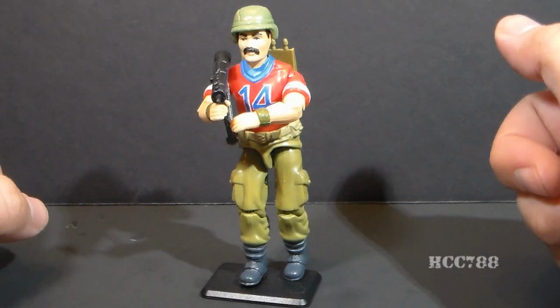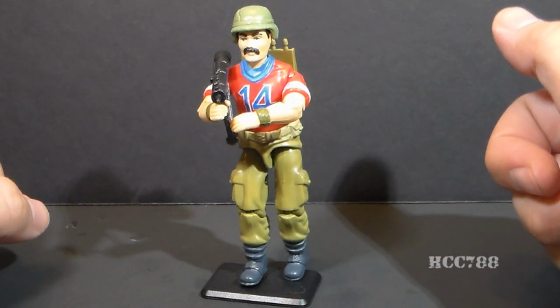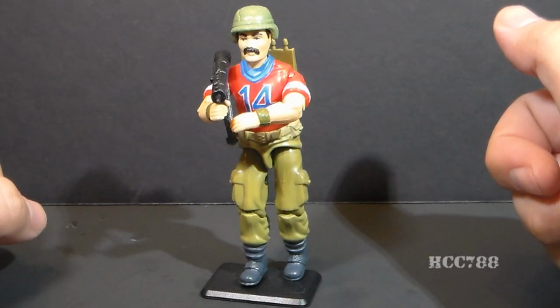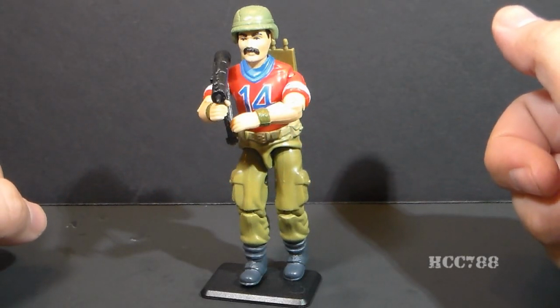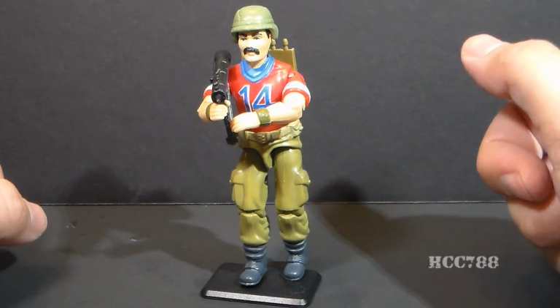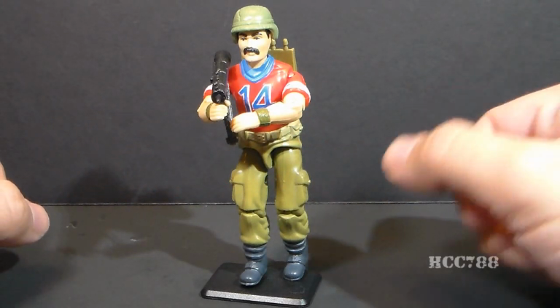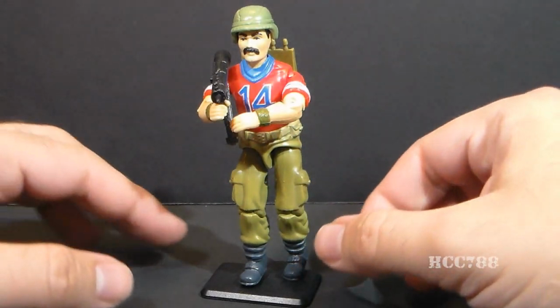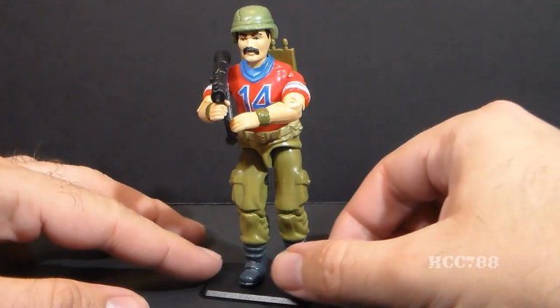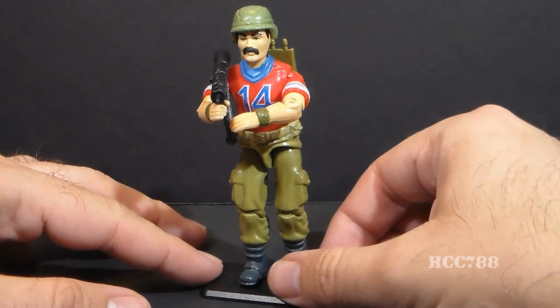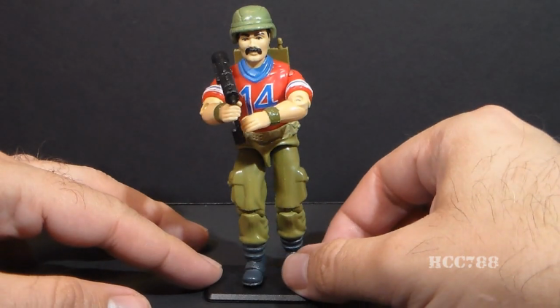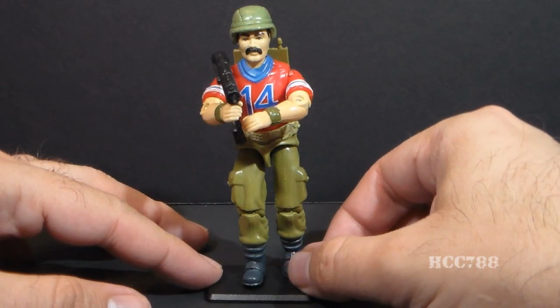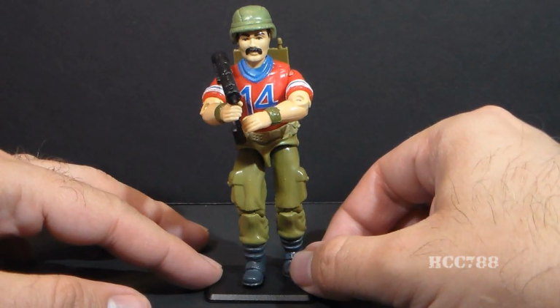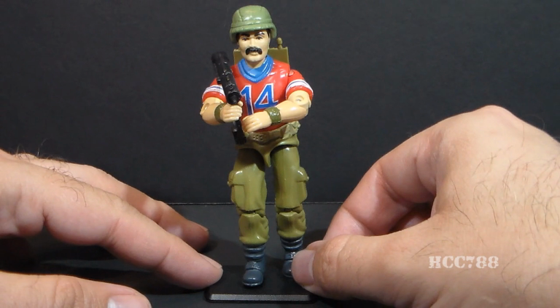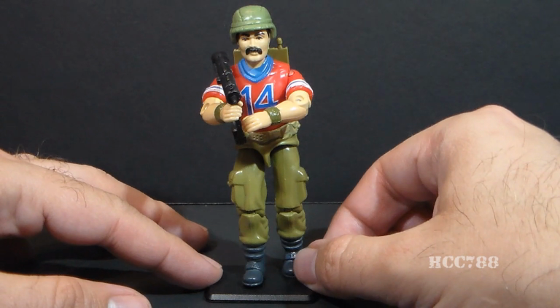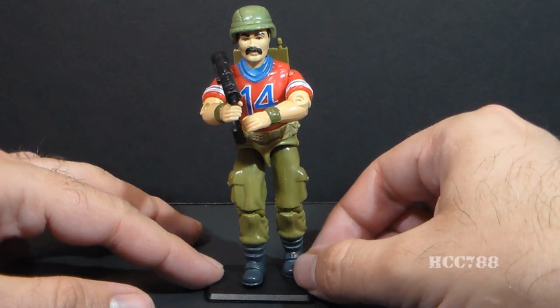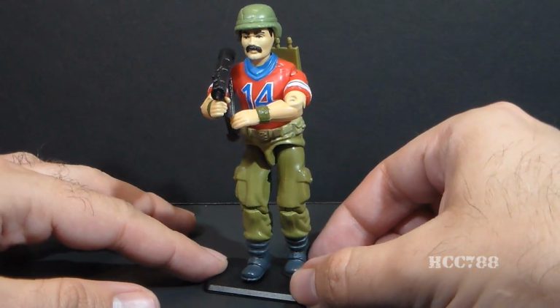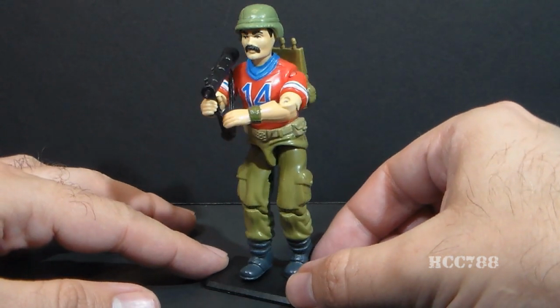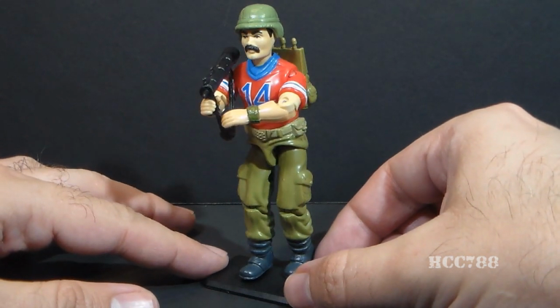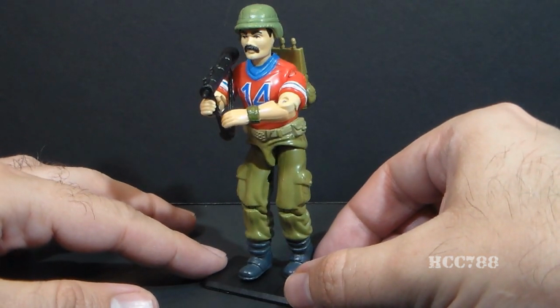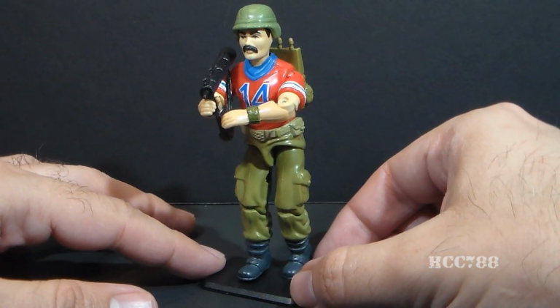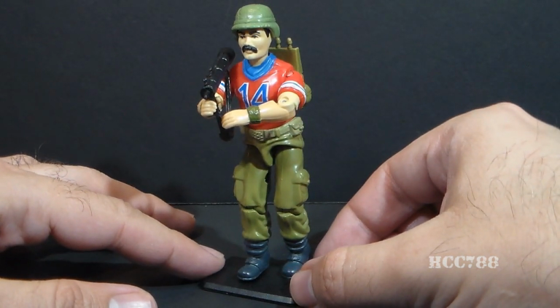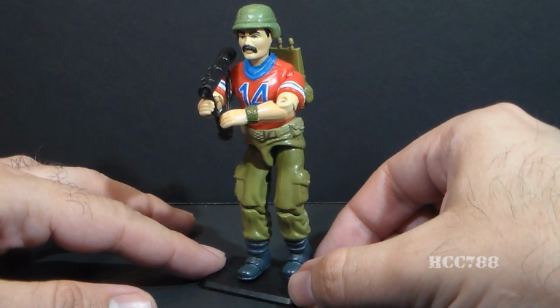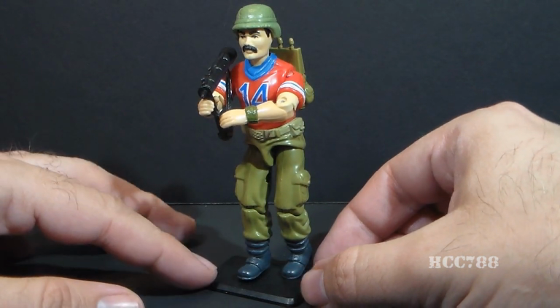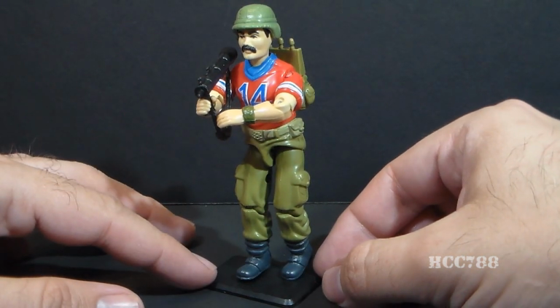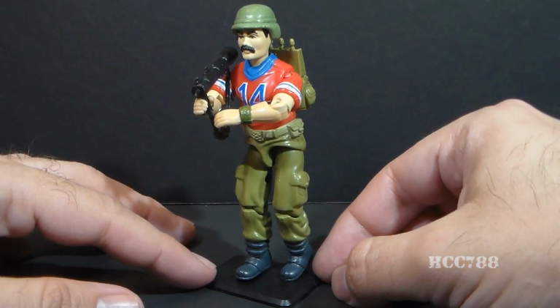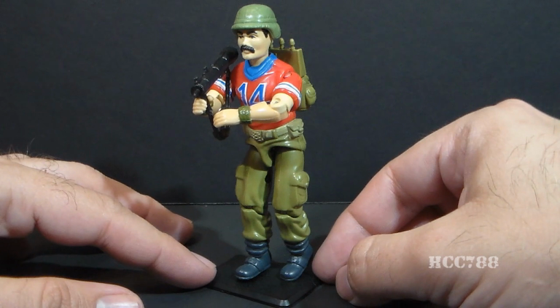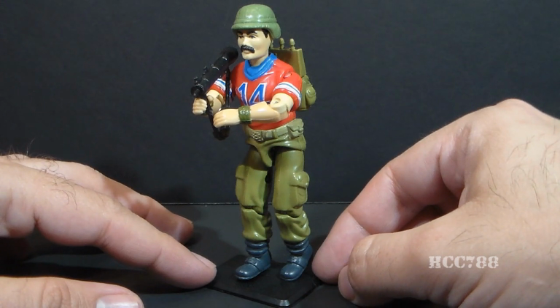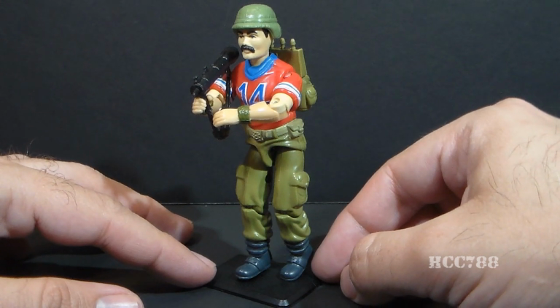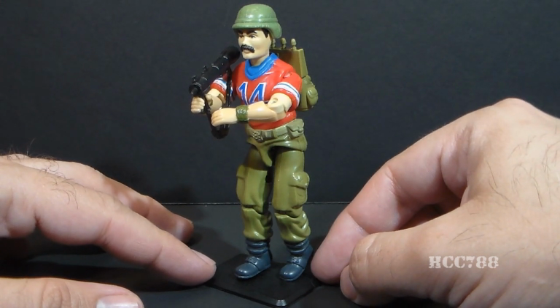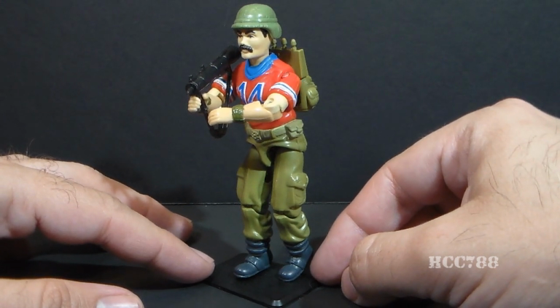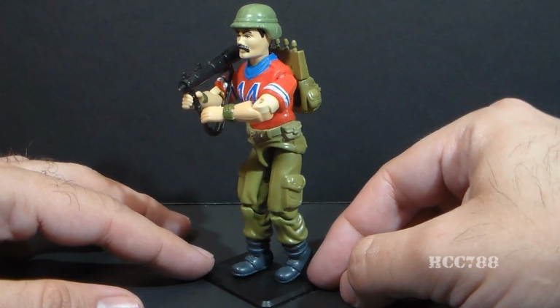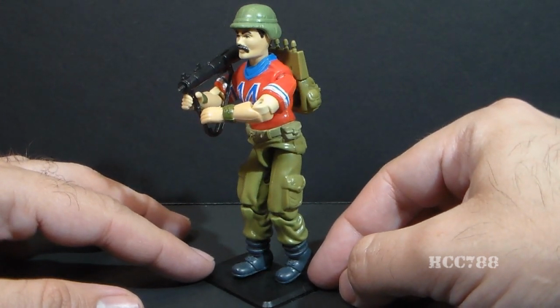Hello everybody, Hoodie Cobra Commander 788 here, and I wanted to get in one more video before I went on vacation, so we're going to take a very quick look at the 1985 G.I. Joe Missile Specialist, Codename Bazooka.